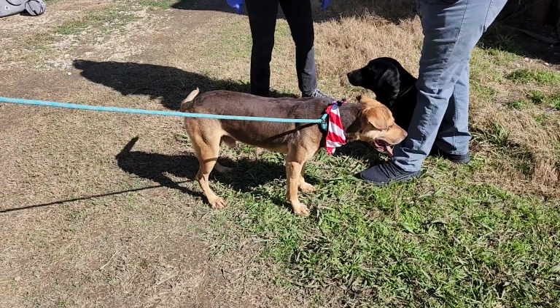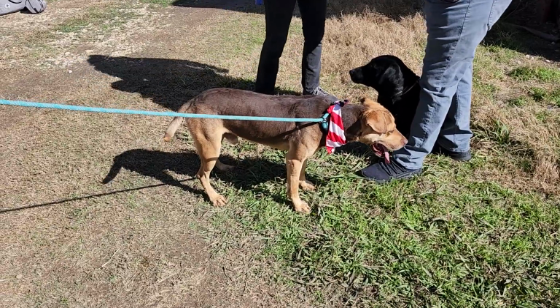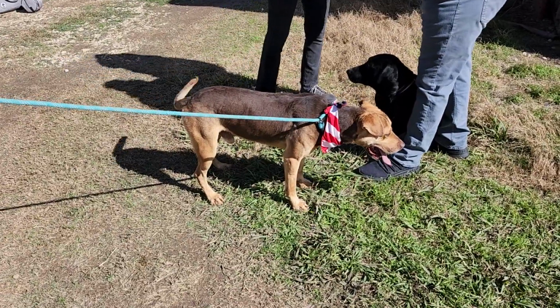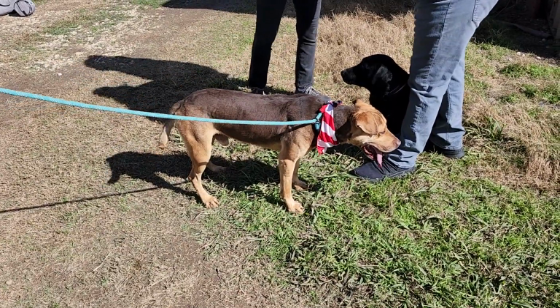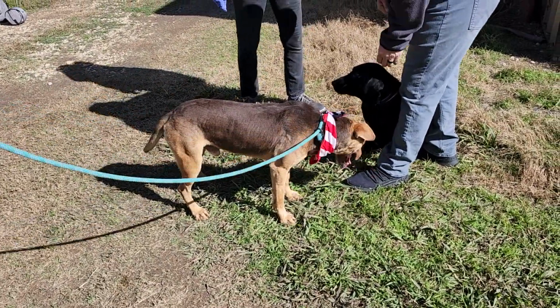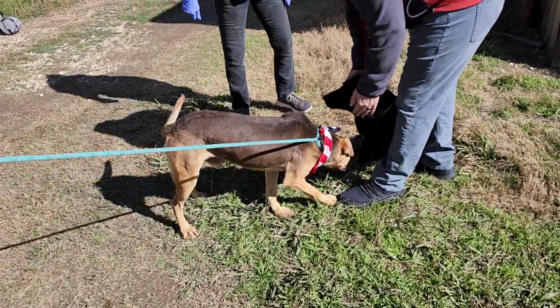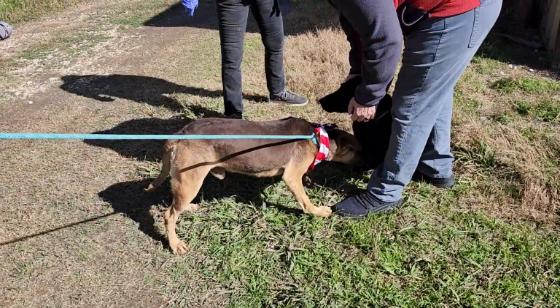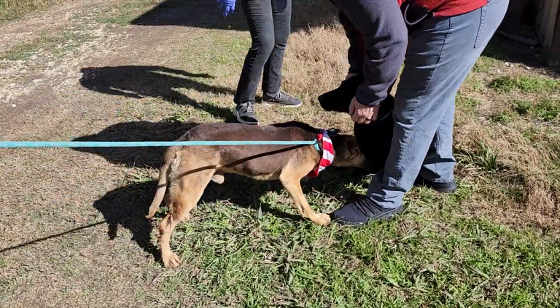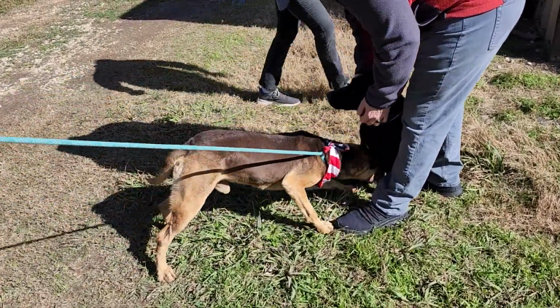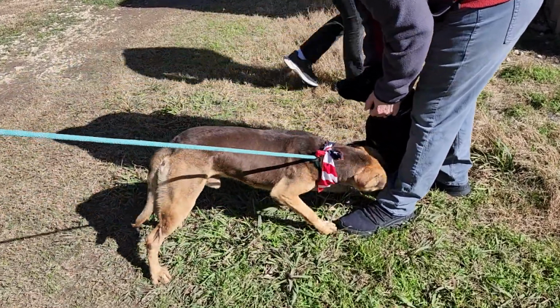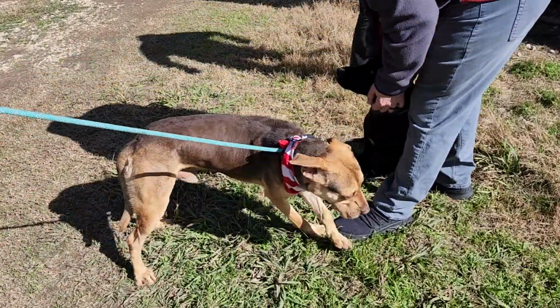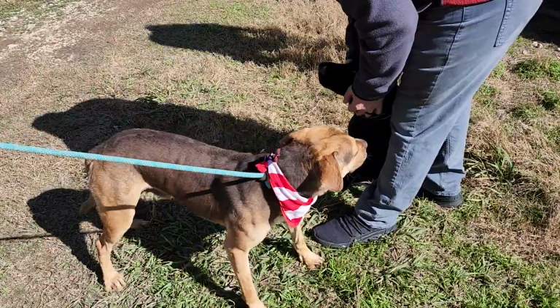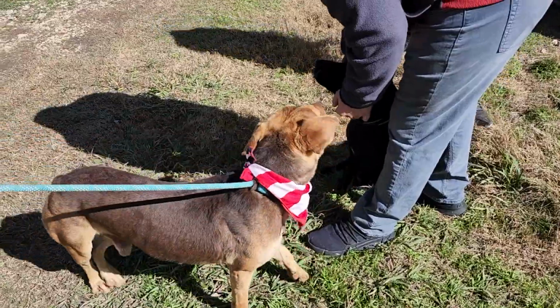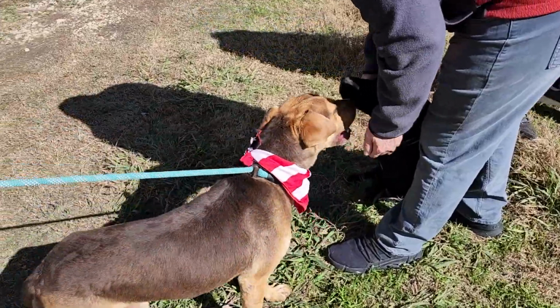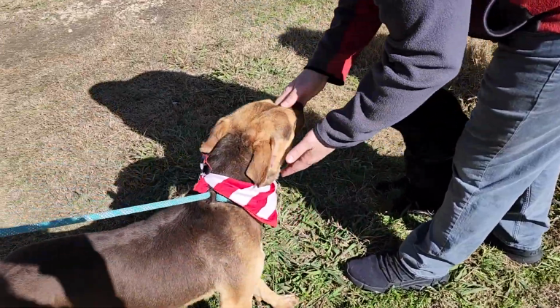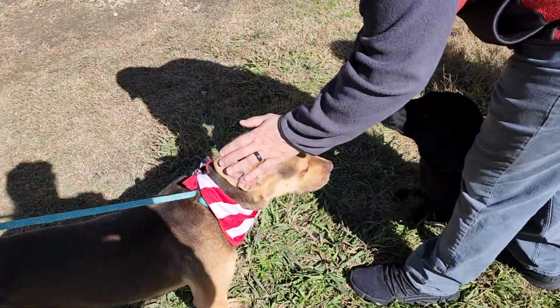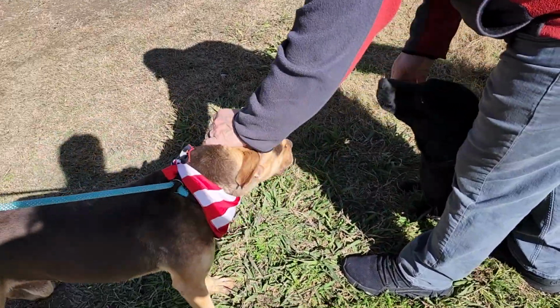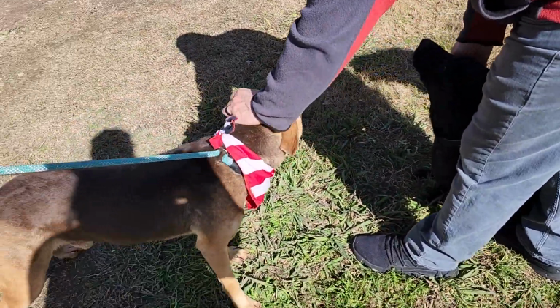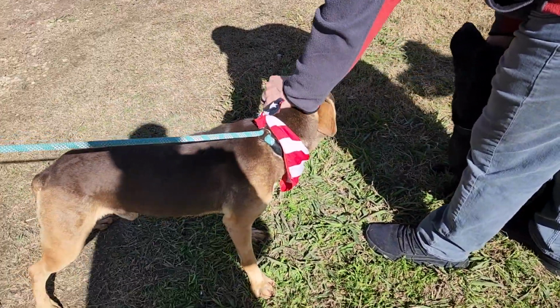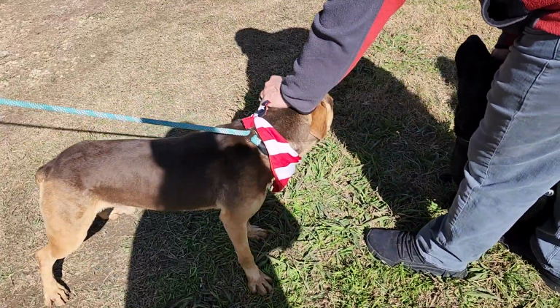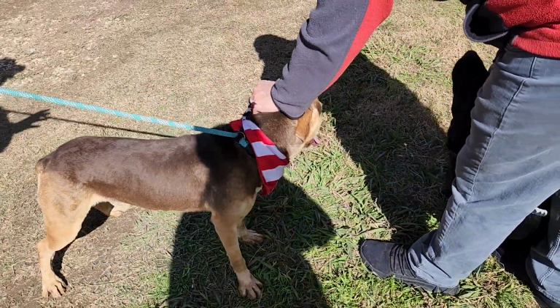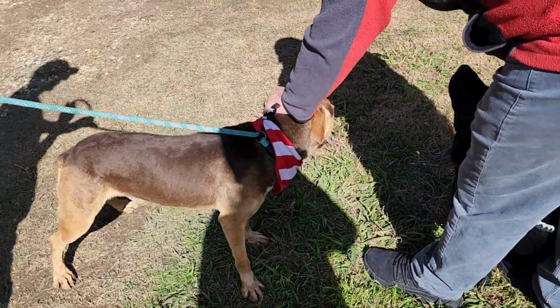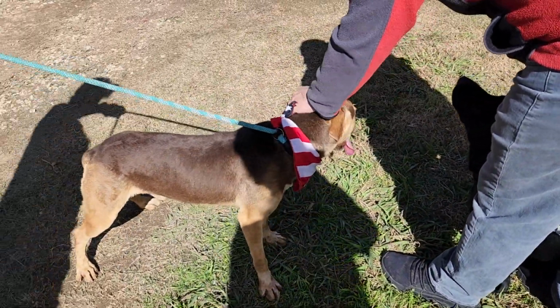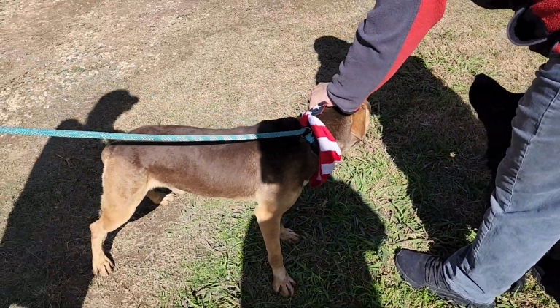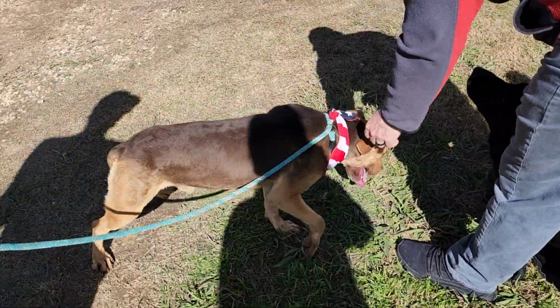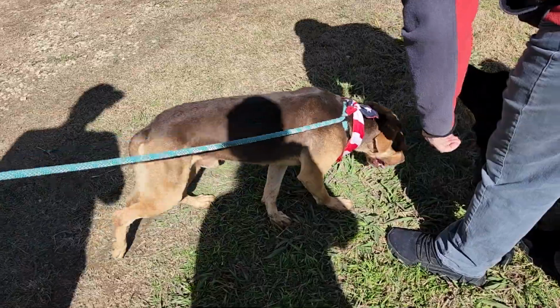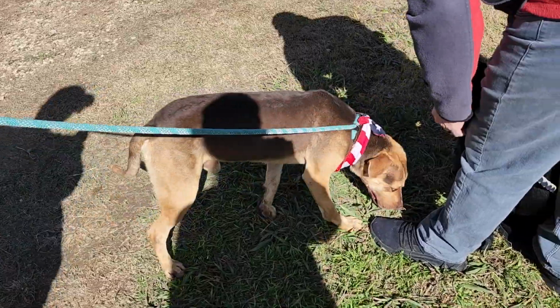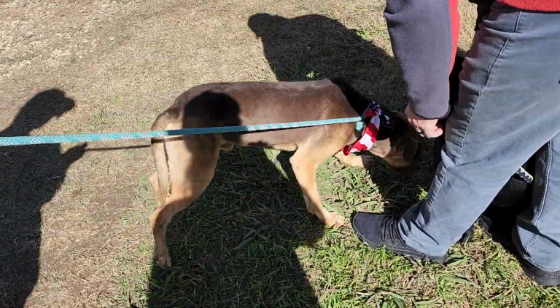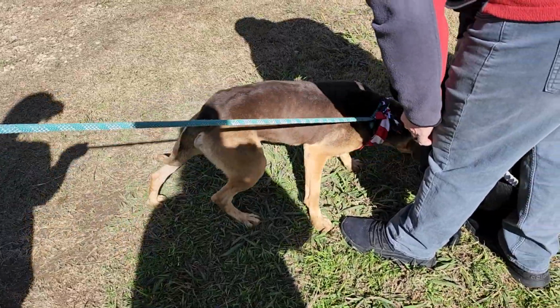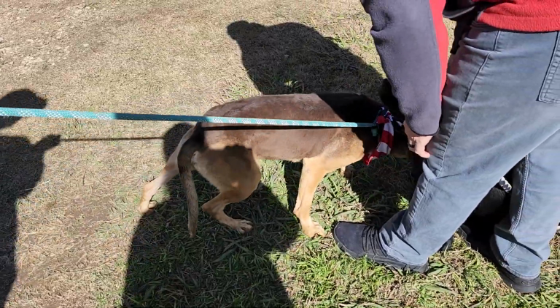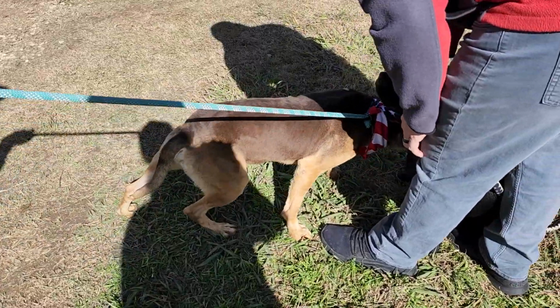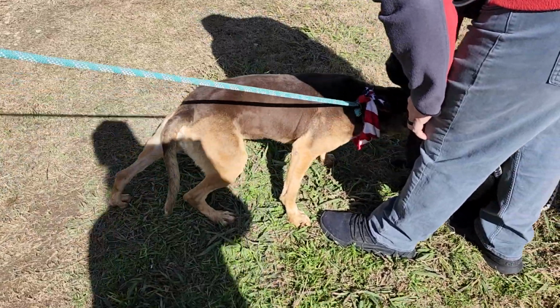This is beautiful Picasso. Picasso is a lab mix — we think maybe Lab-Shepherd or something like that. He leans more lab, I would think, on him.